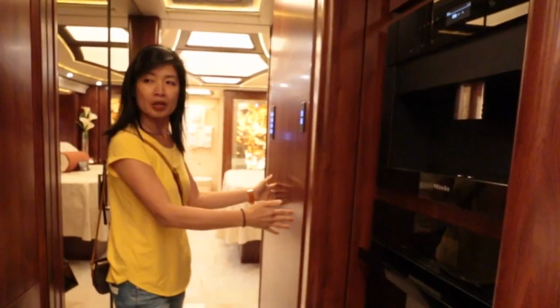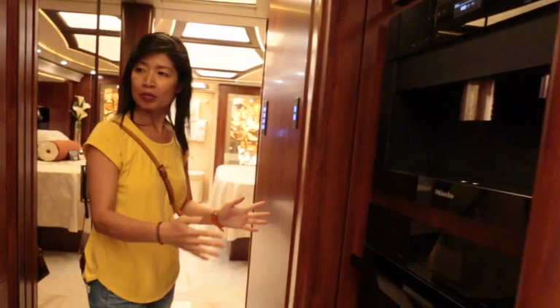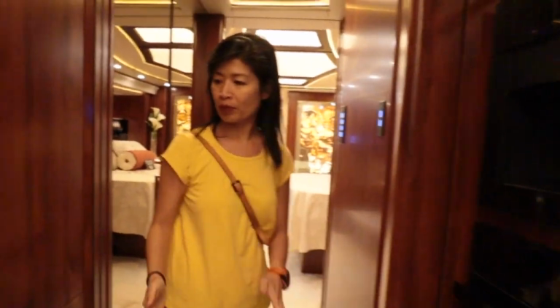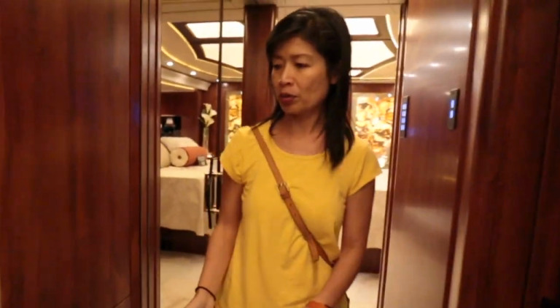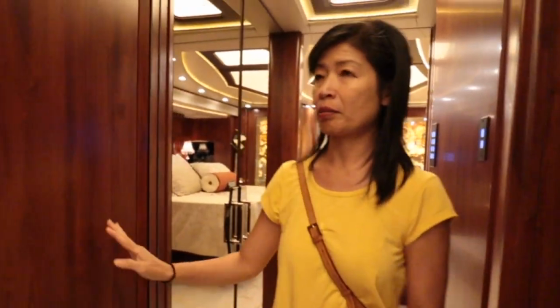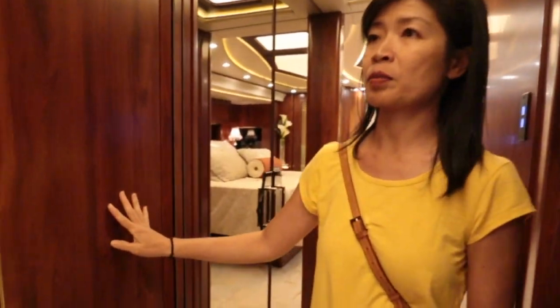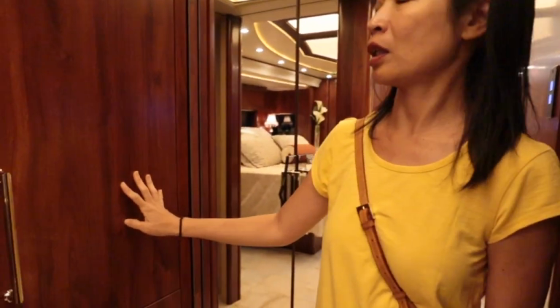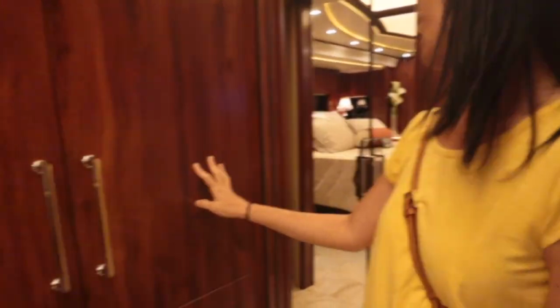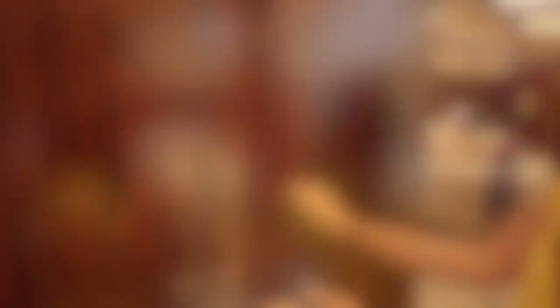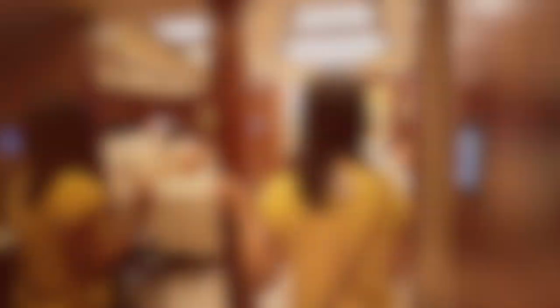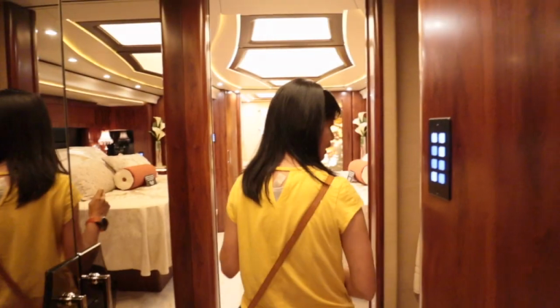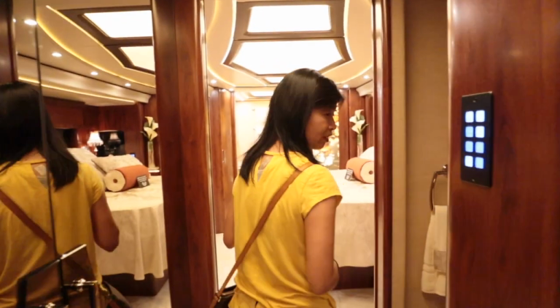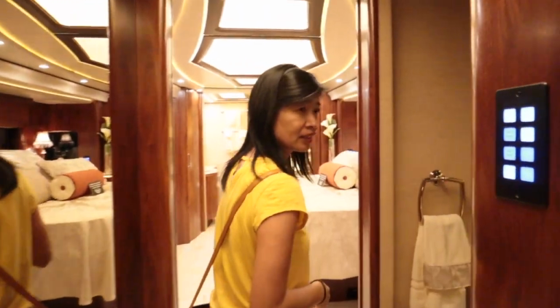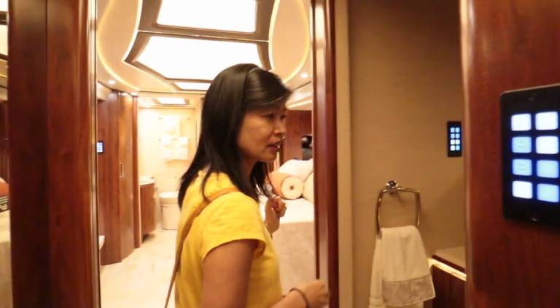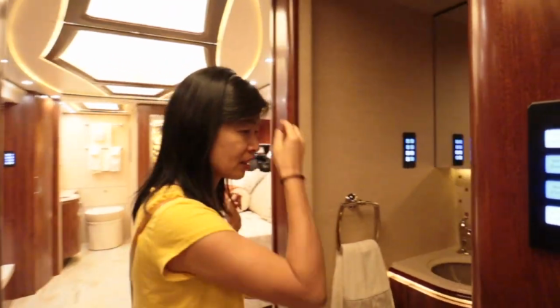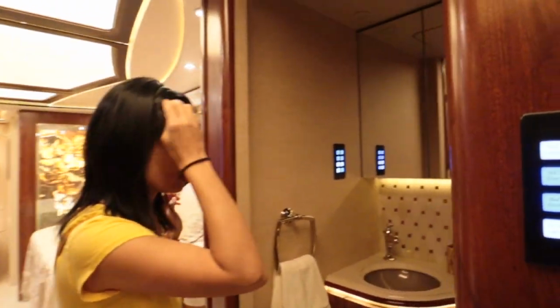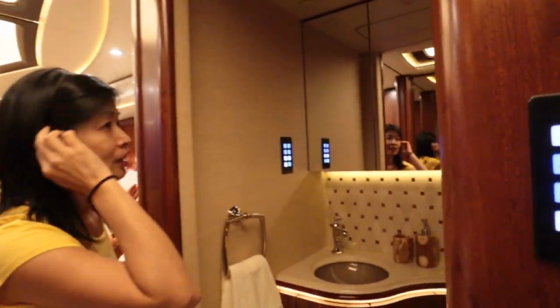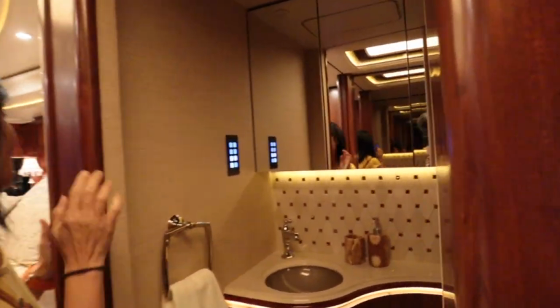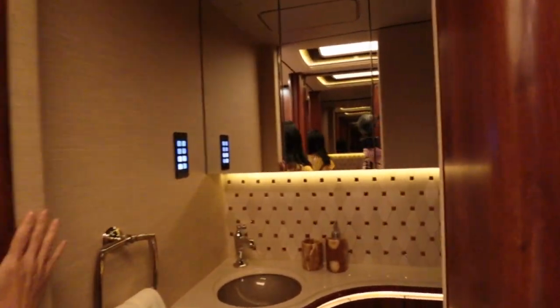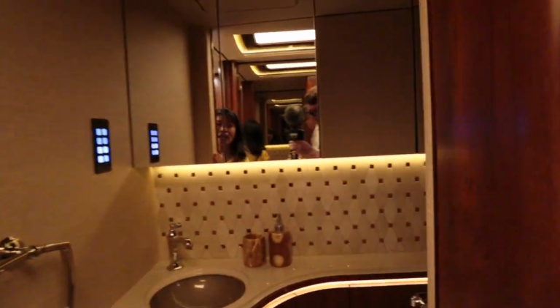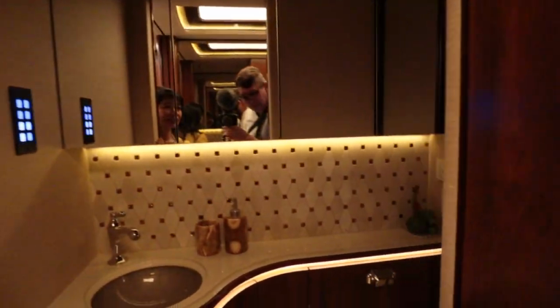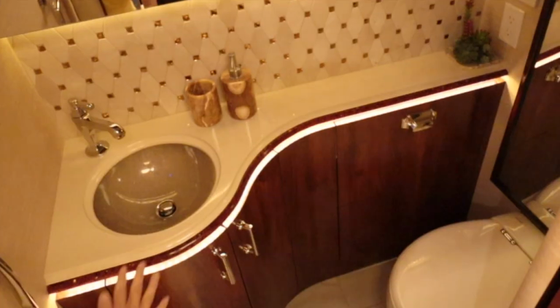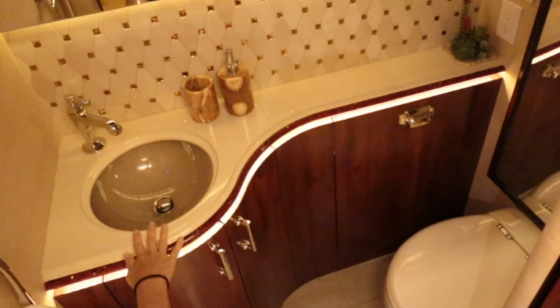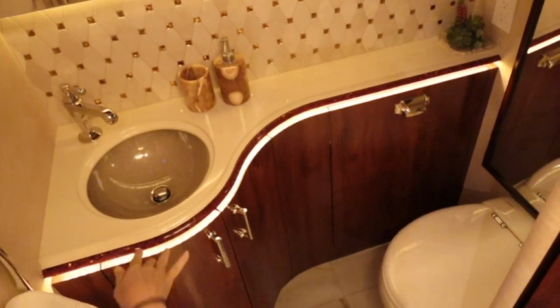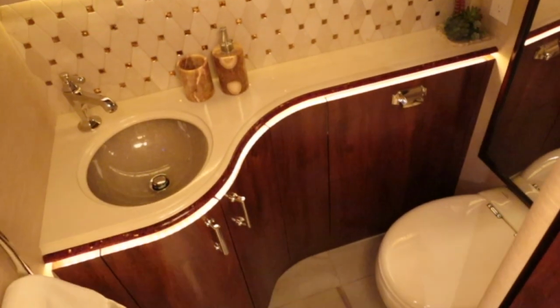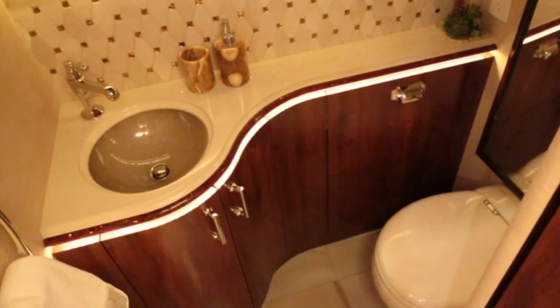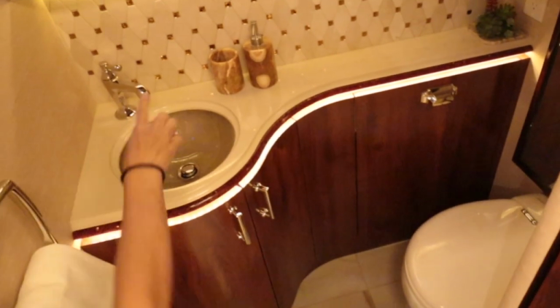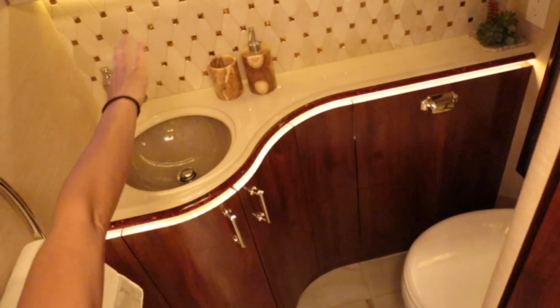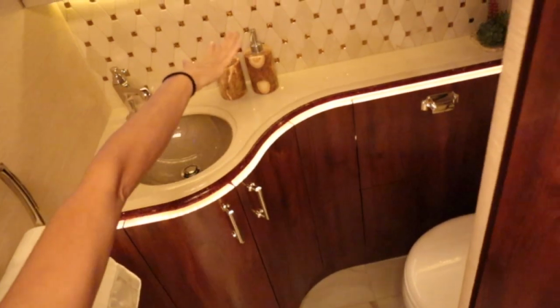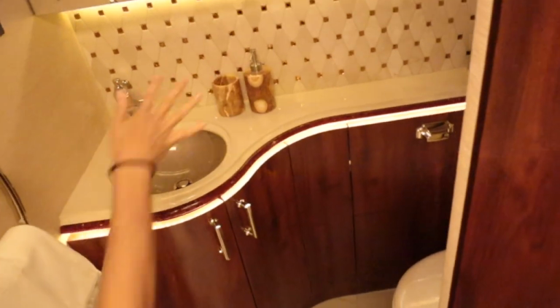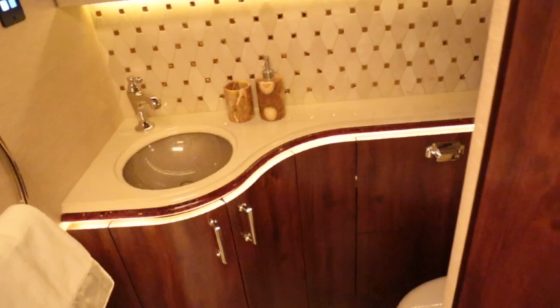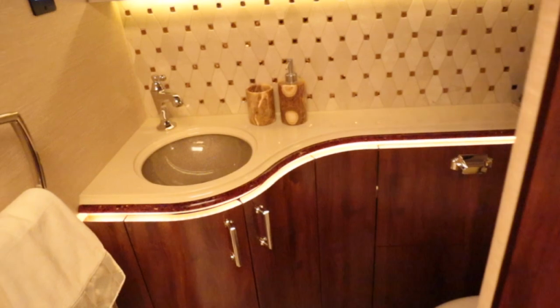What about the refrigerator? It must be here — oh, right there. And over here, this is a half bath. This is really high end — look at the backsplash.